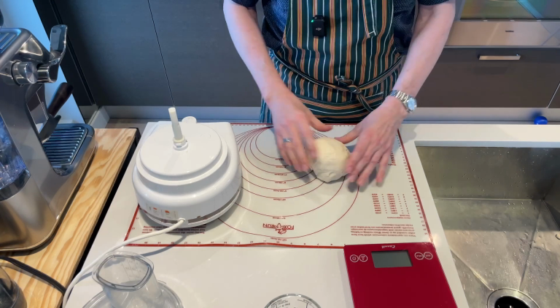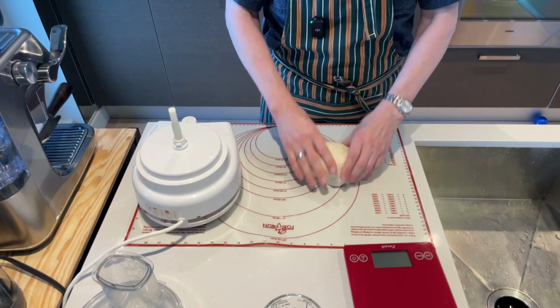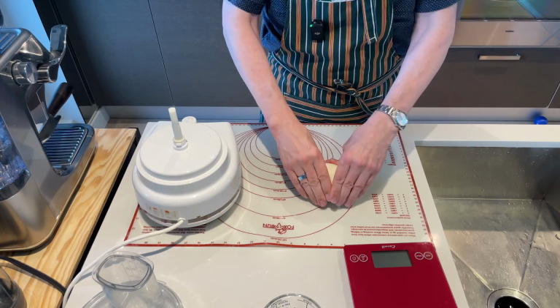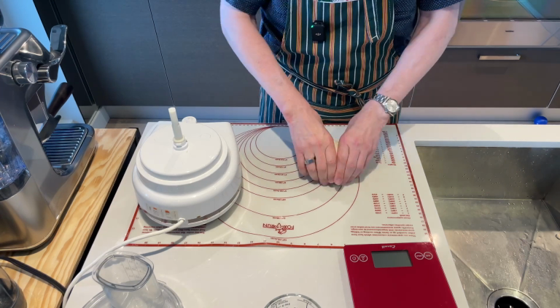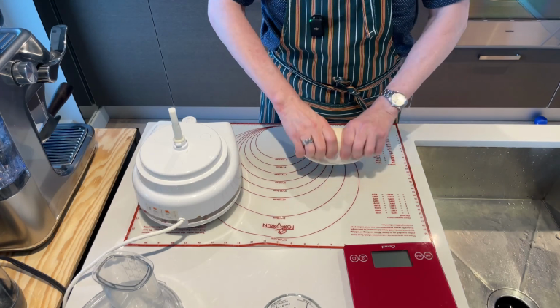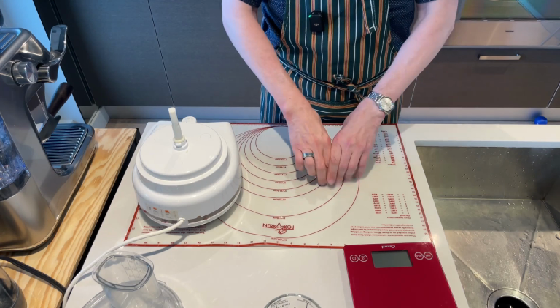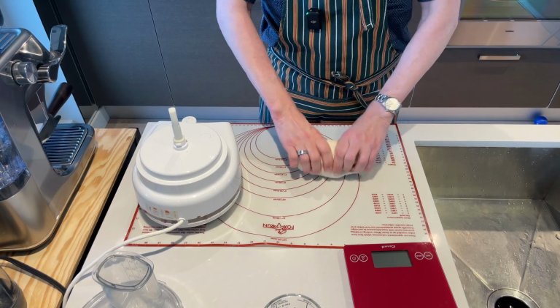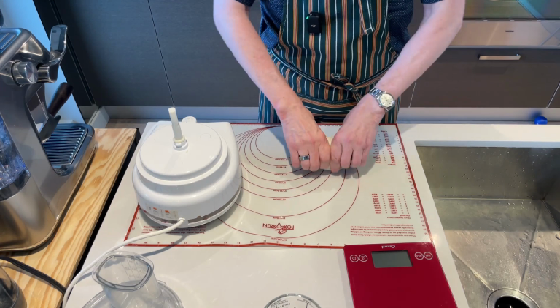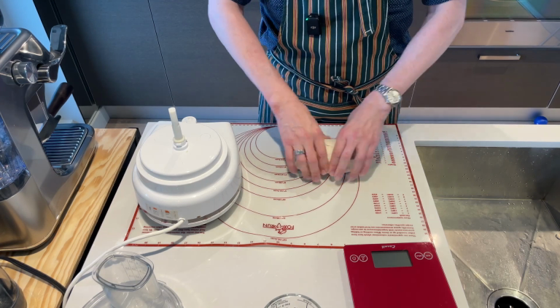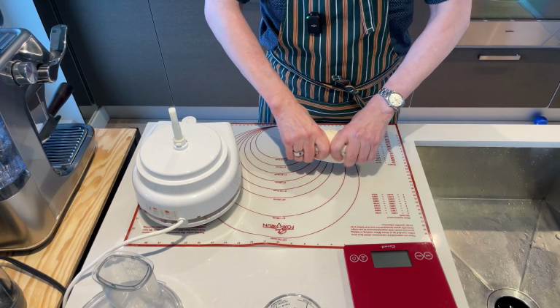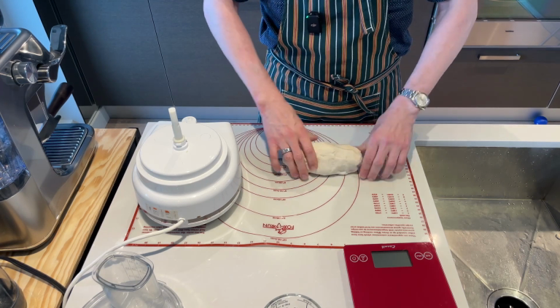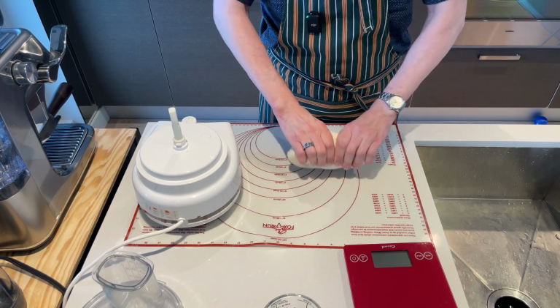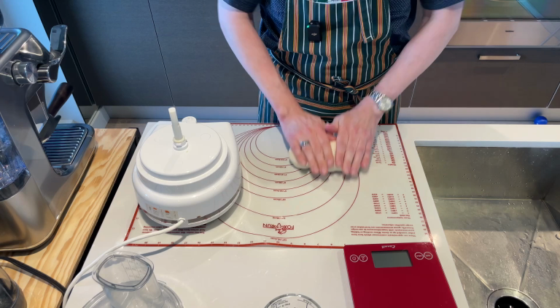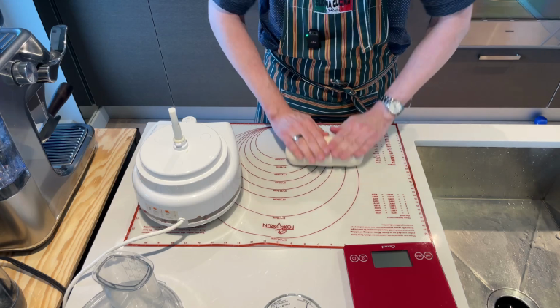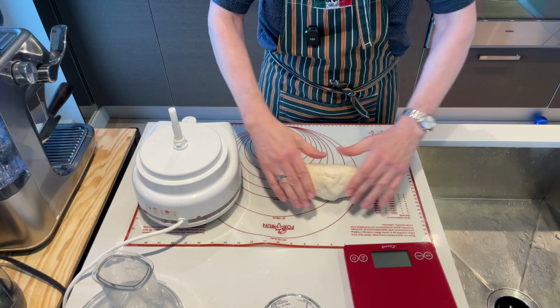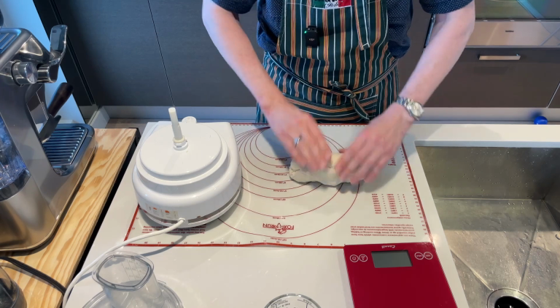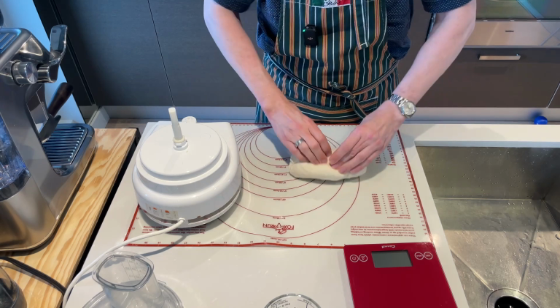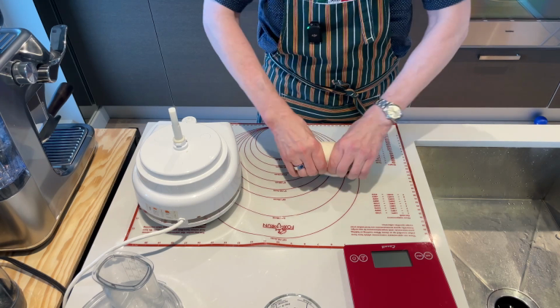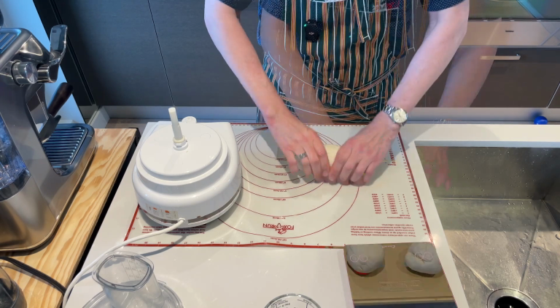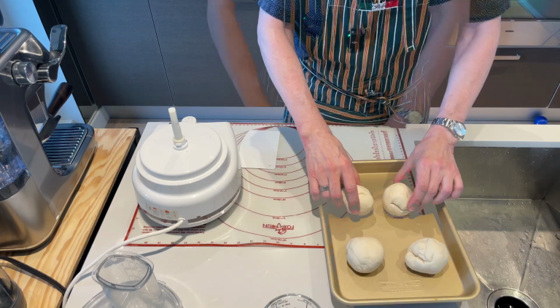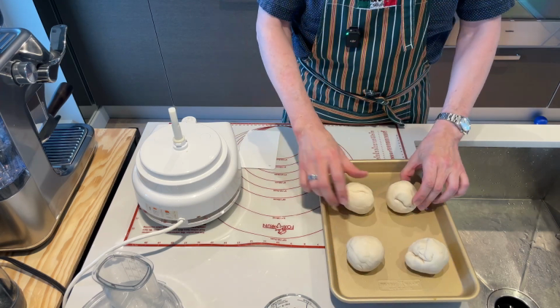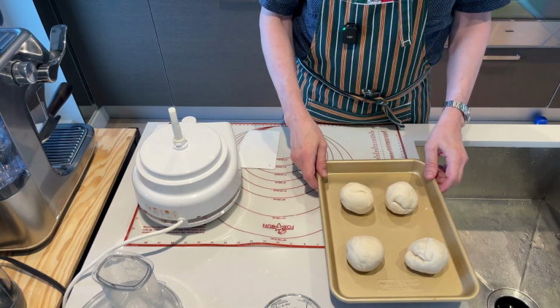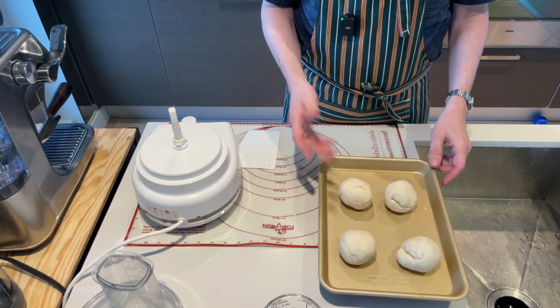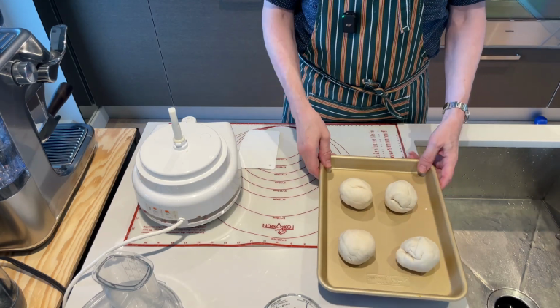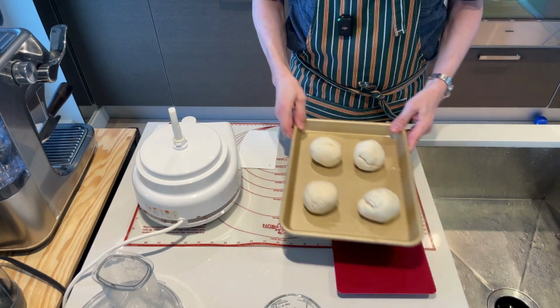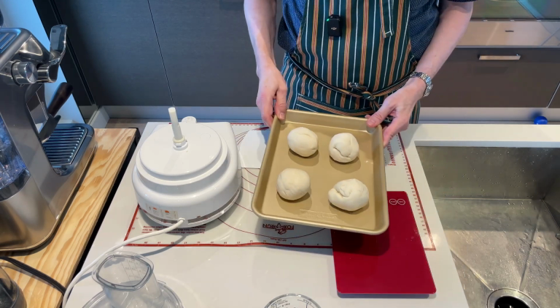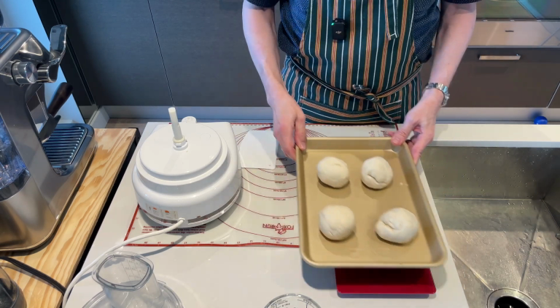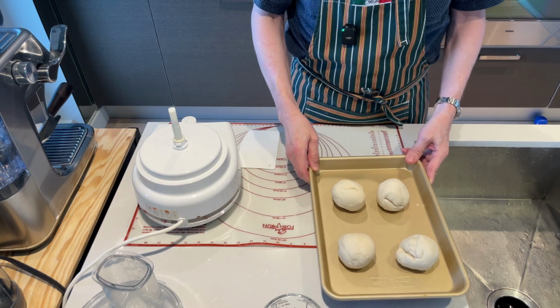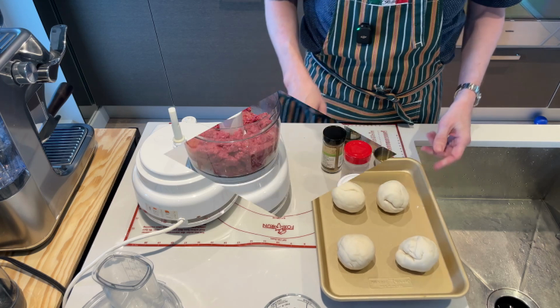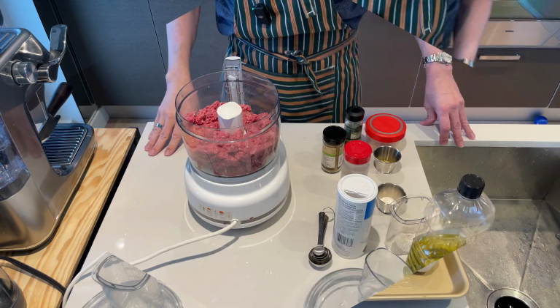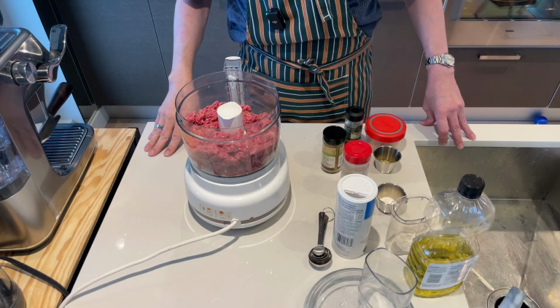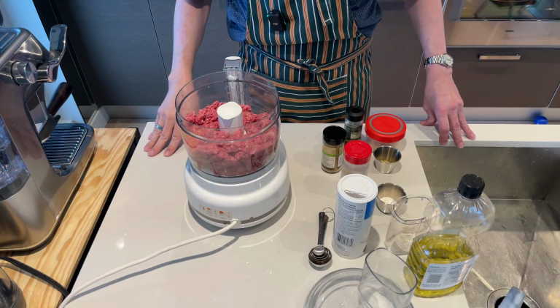I'll just give this a little roll so I can cut it into four equal balls. I'll cover these, put them in a warm place, and let them rise.